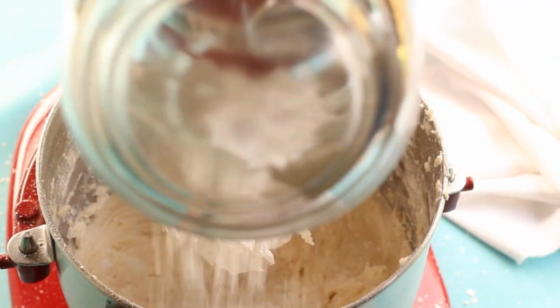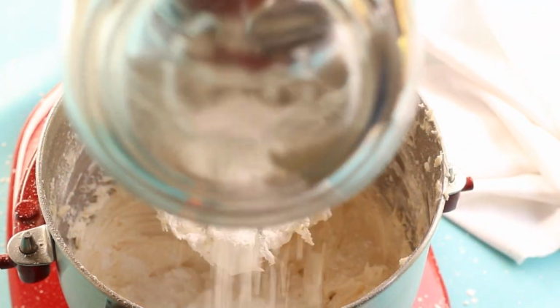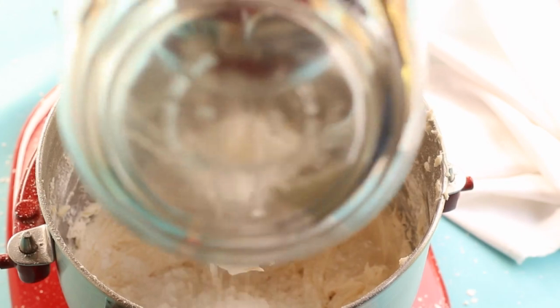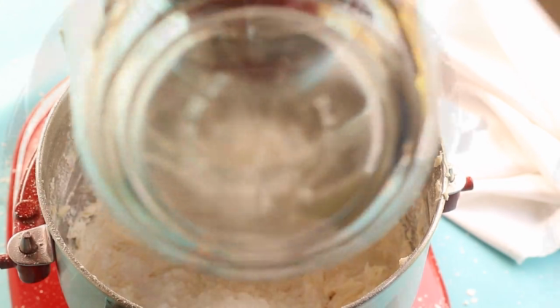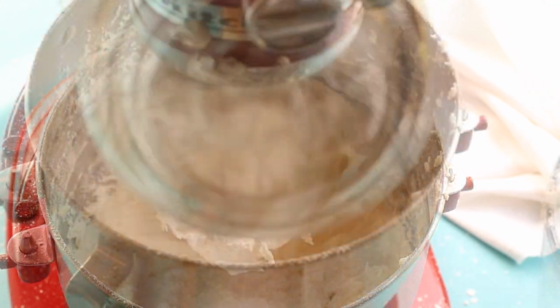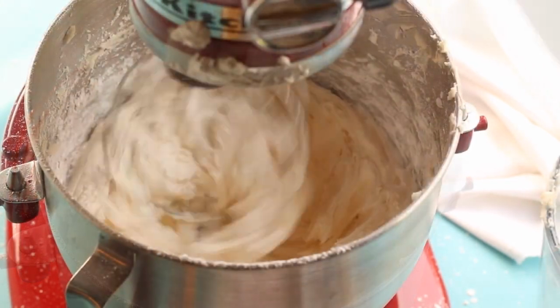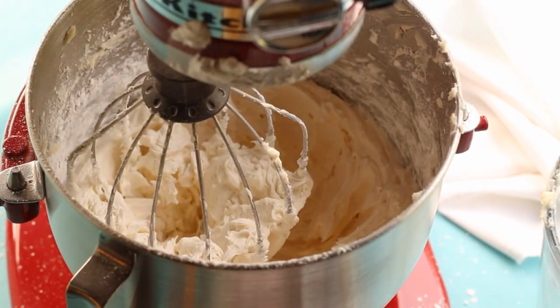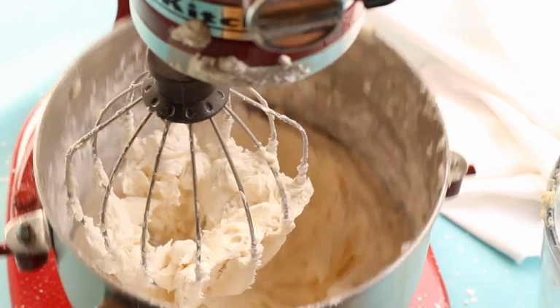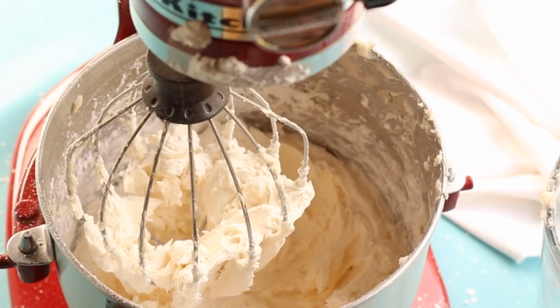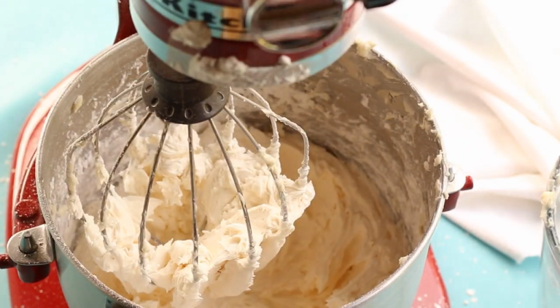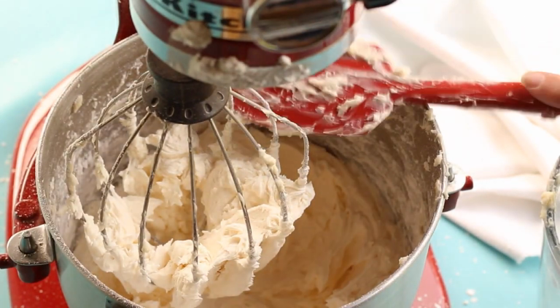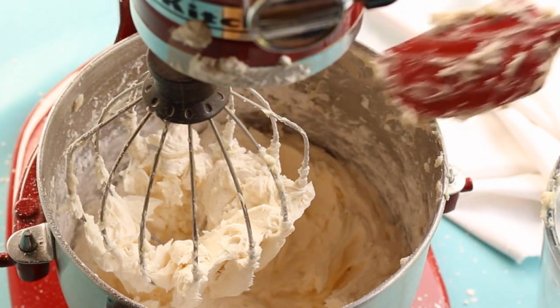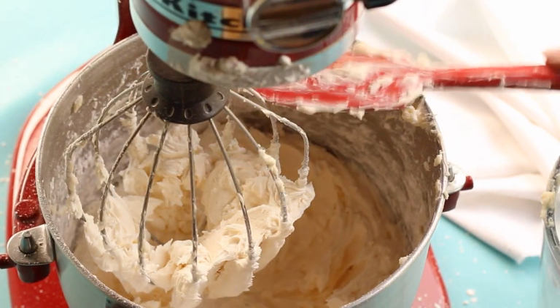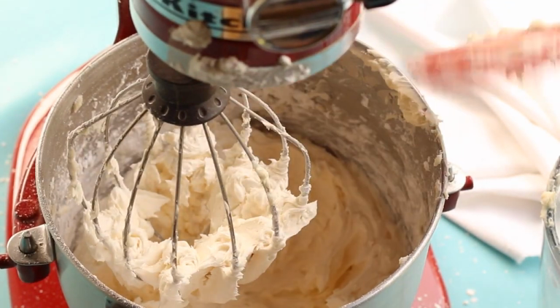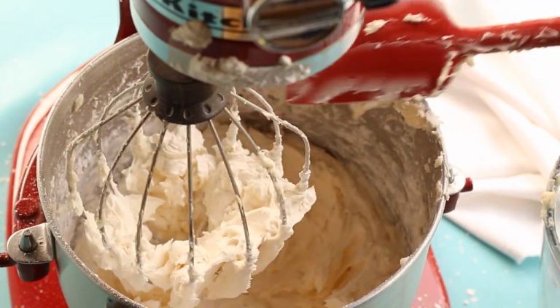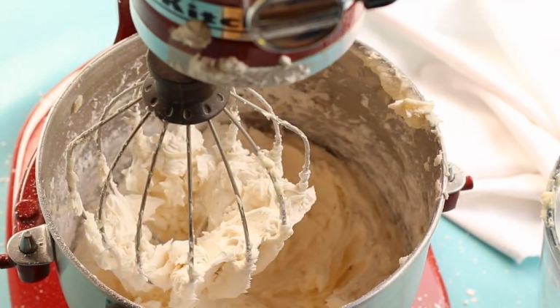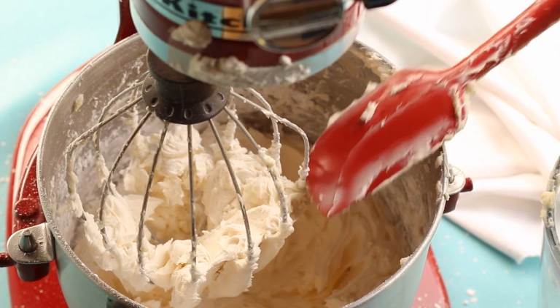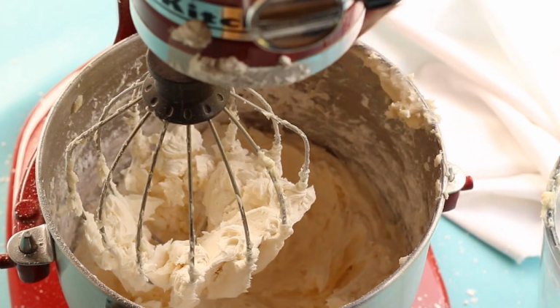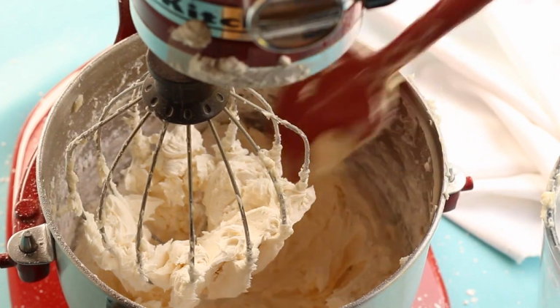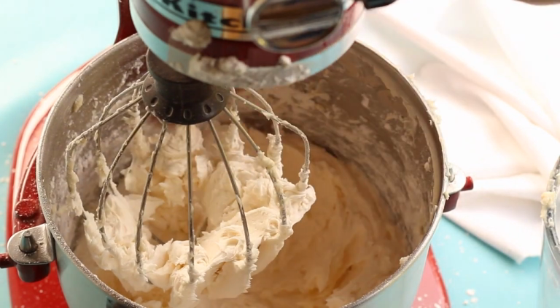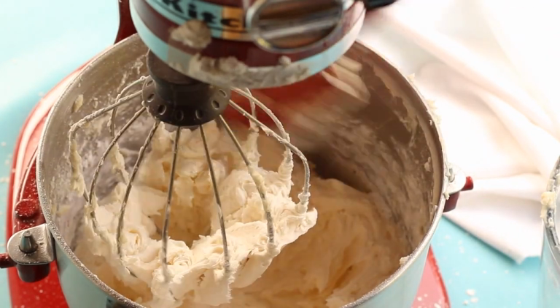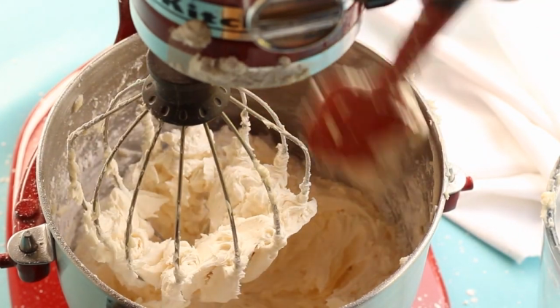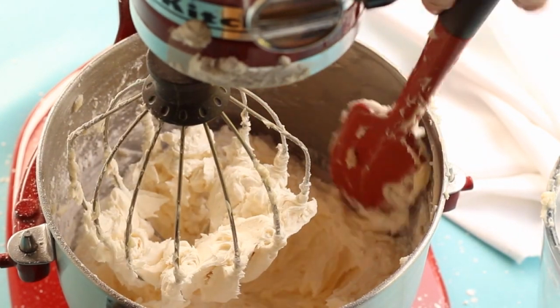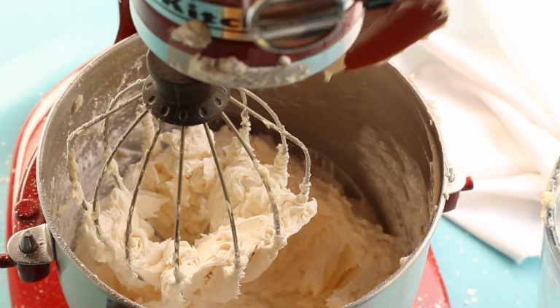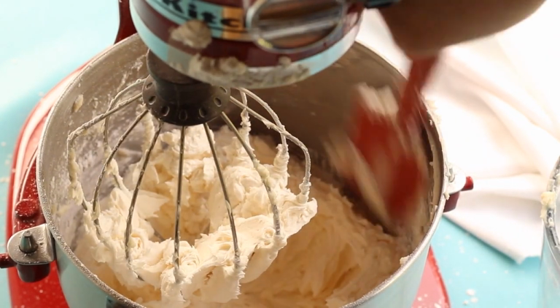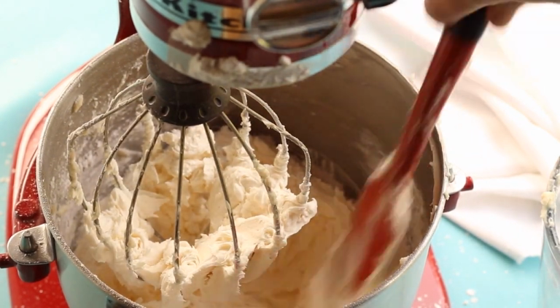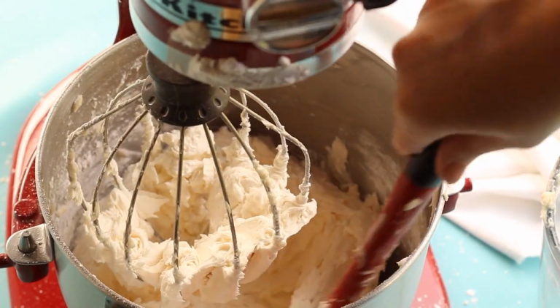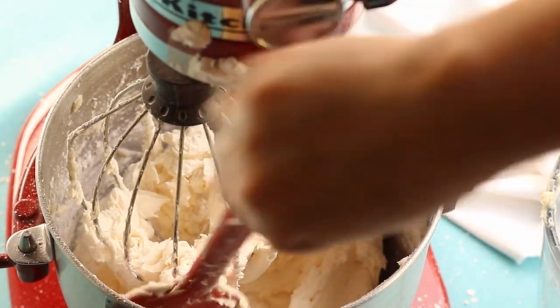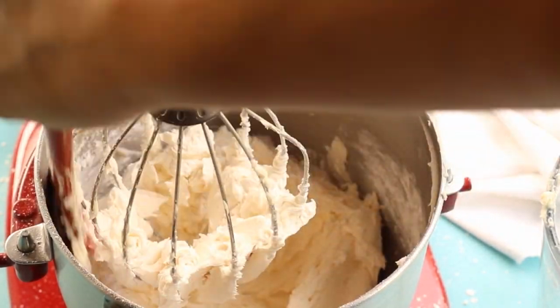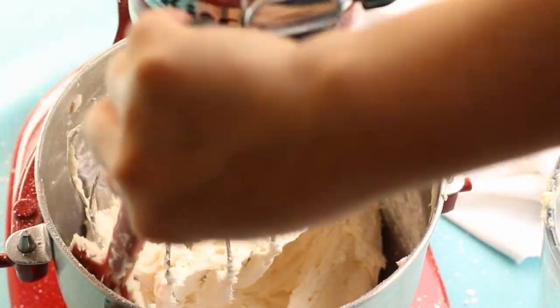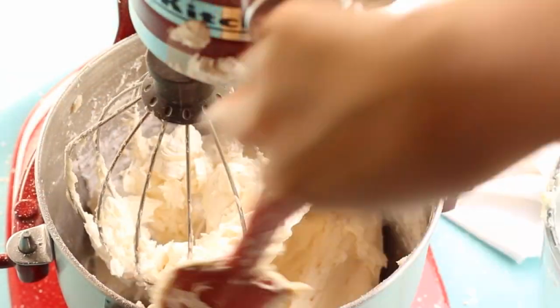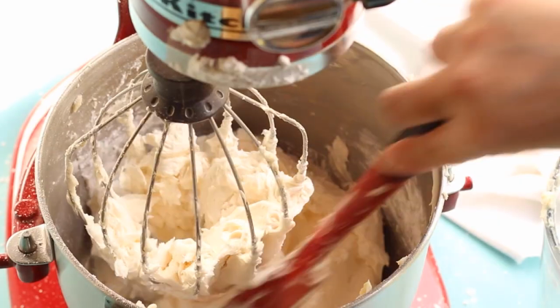Next we're going to add the last cup of powdered sugar and mix for three minutes. Be sure to stop during that three minutes and scrape down the sides of the bowl, just to make sure all the ingredients are mixed well.